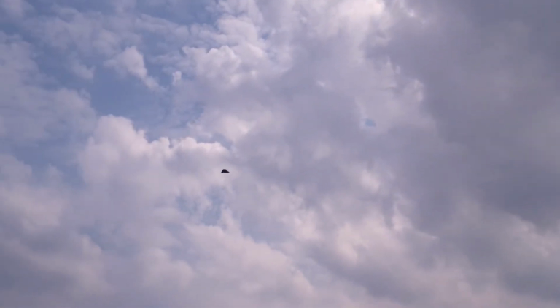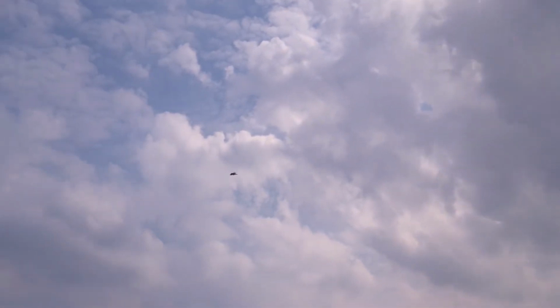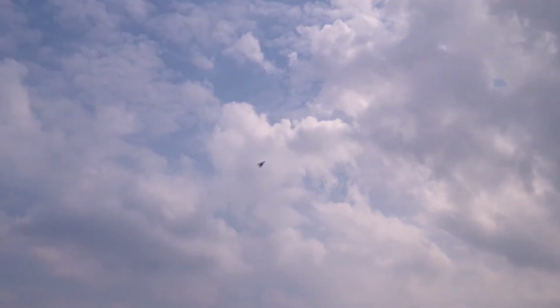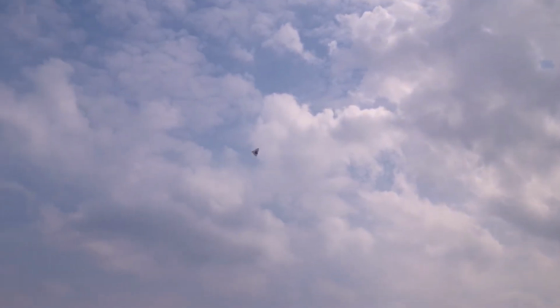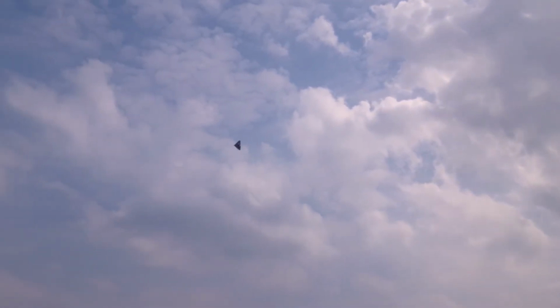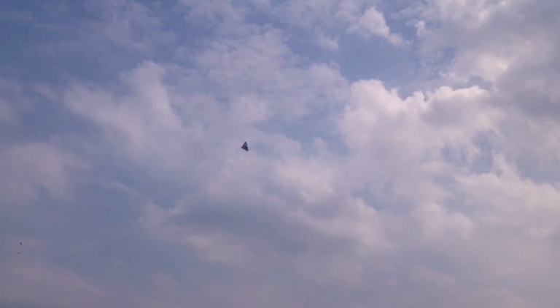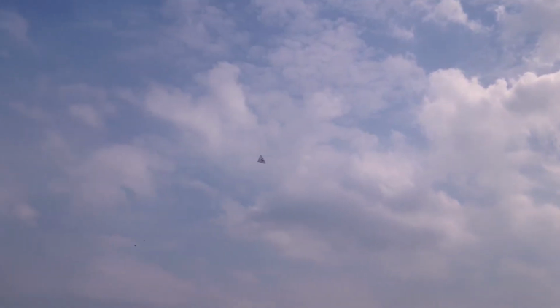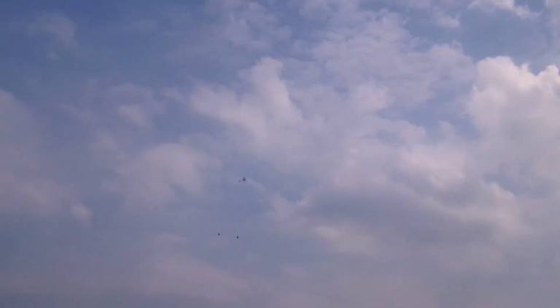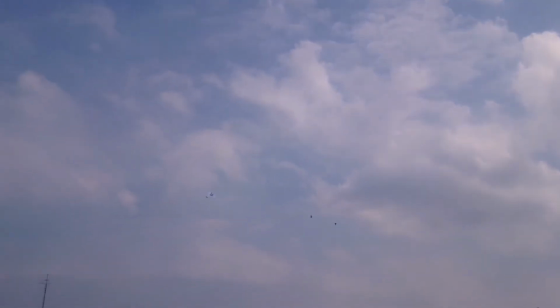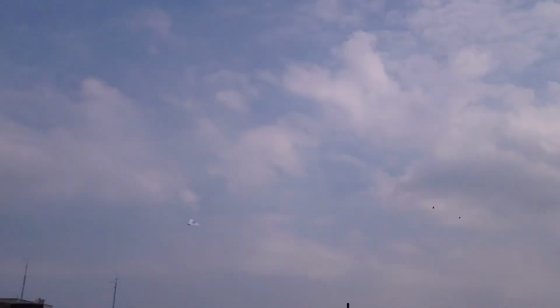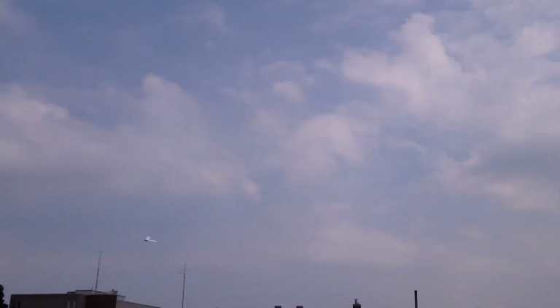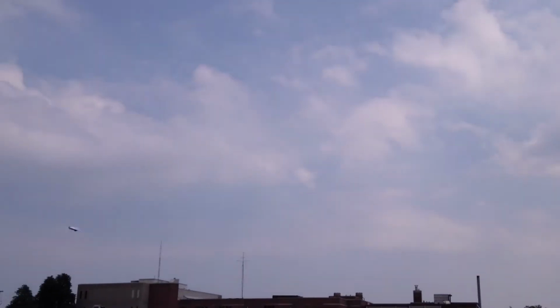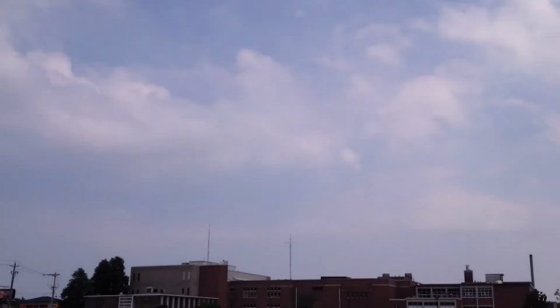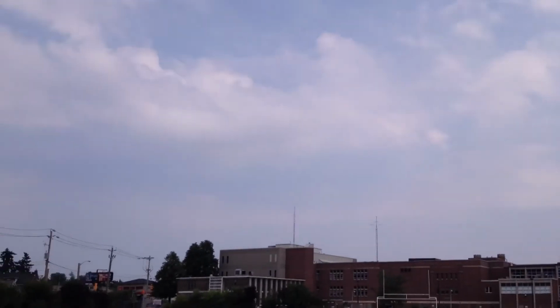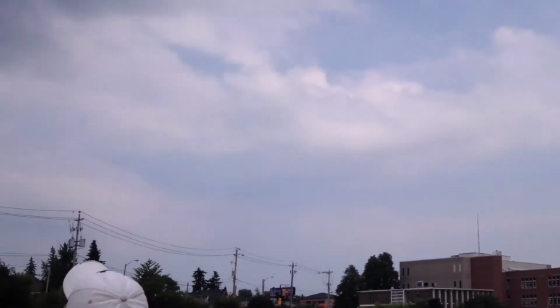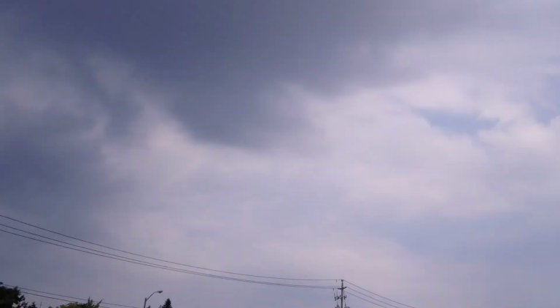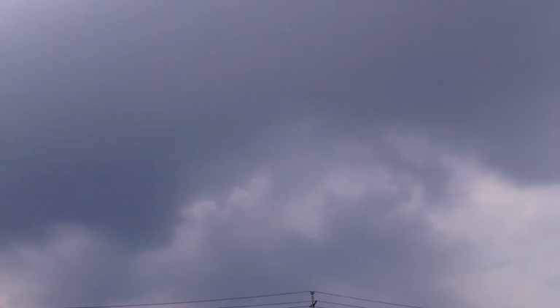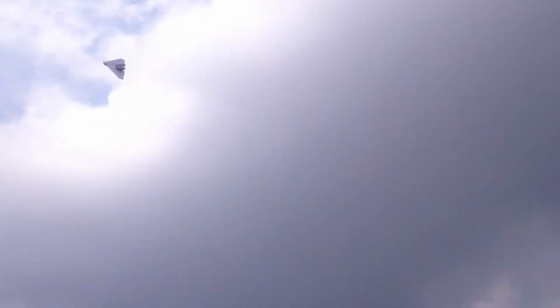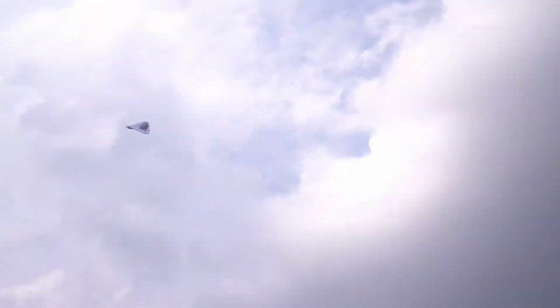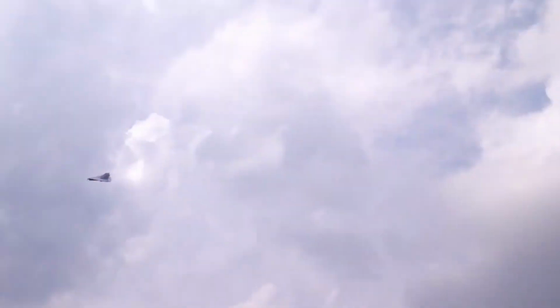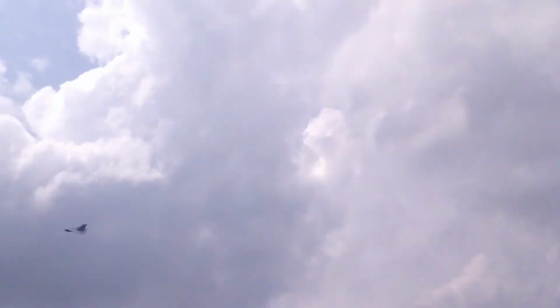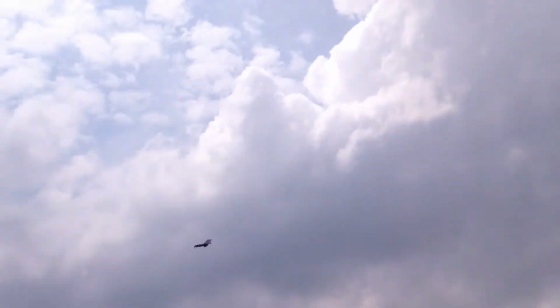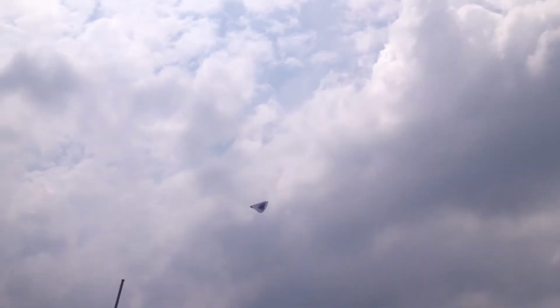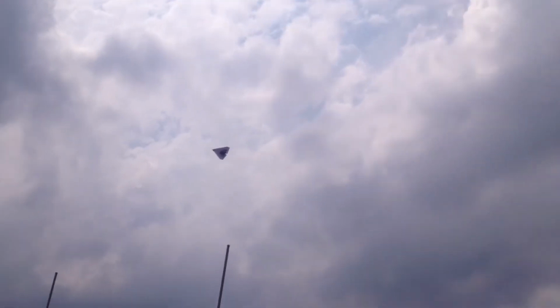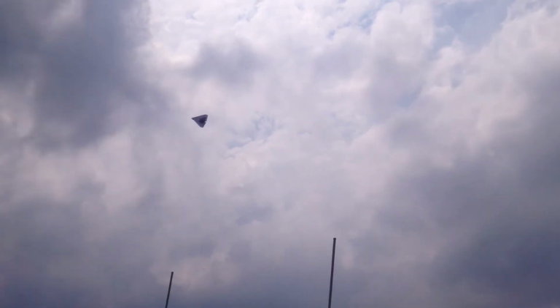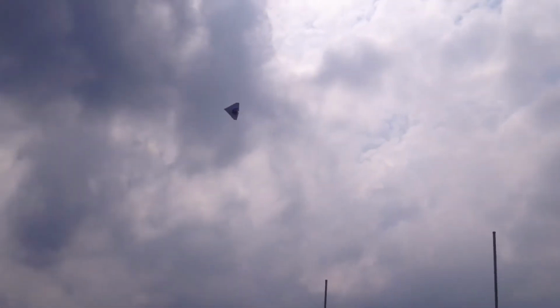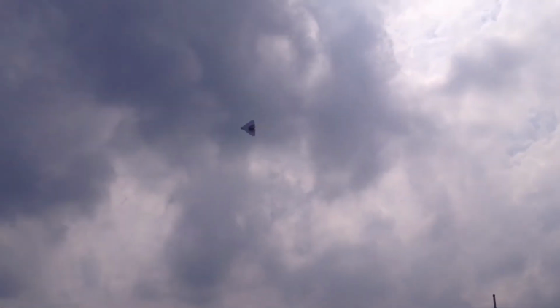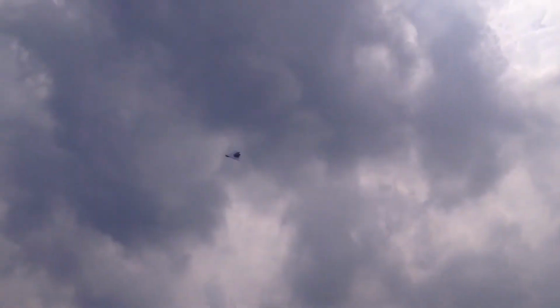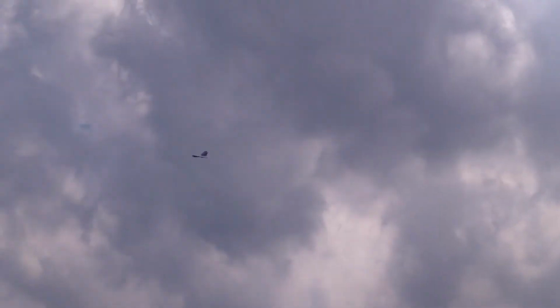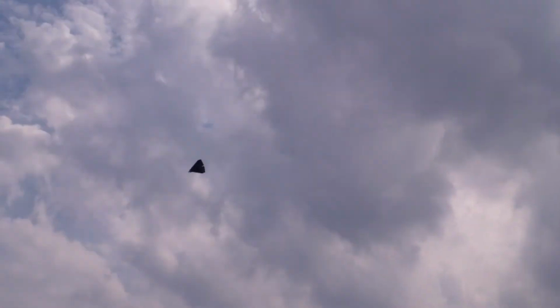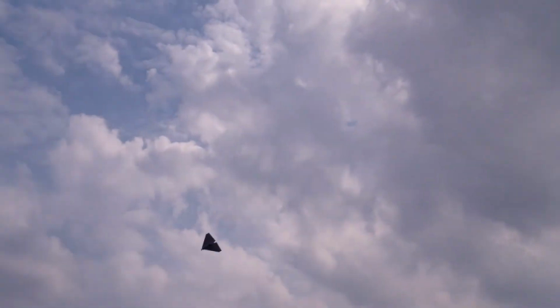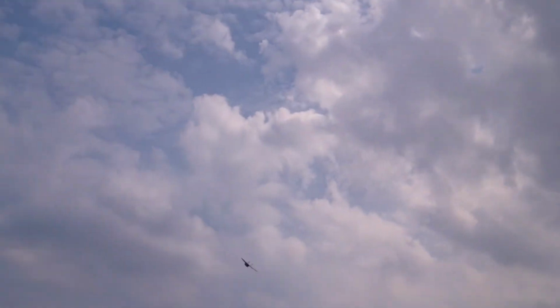You like that one? Holy shit! That's so fast!